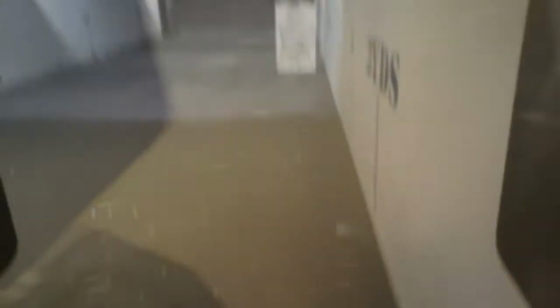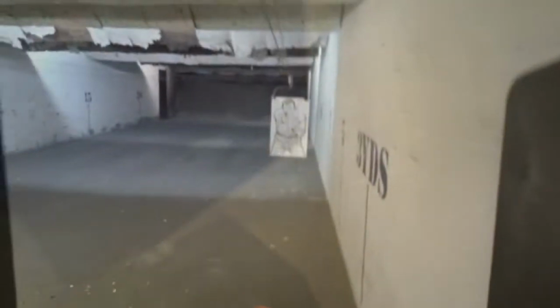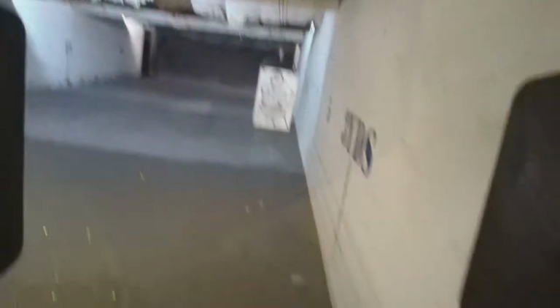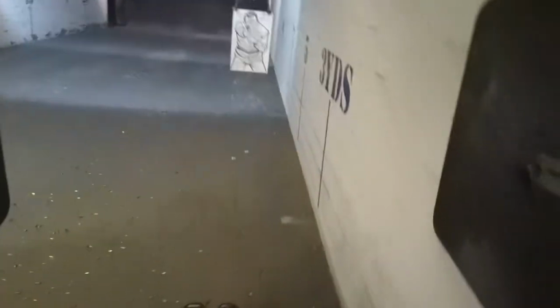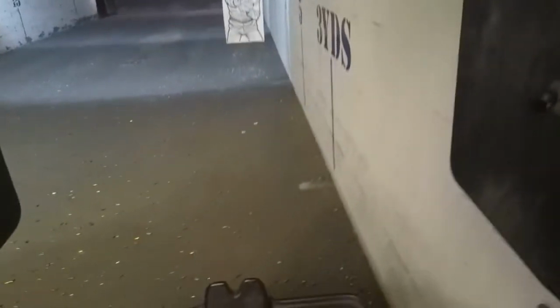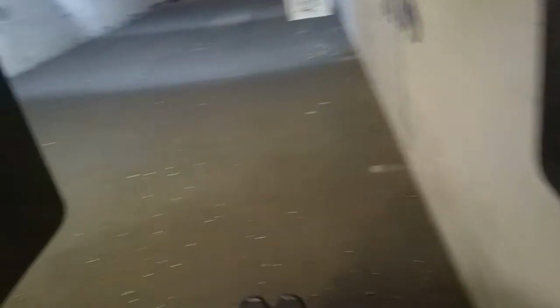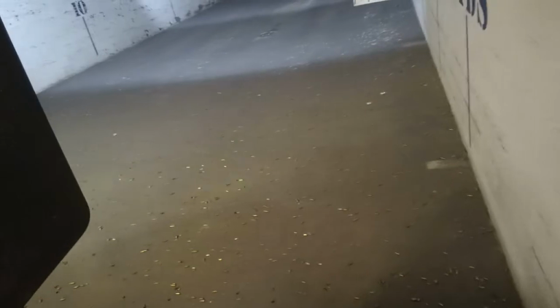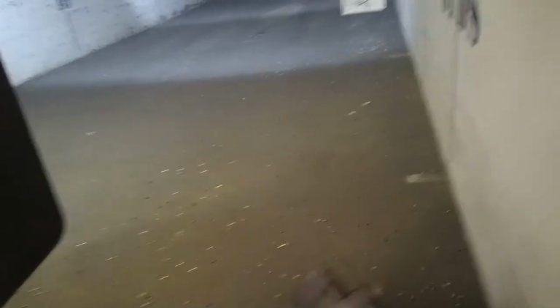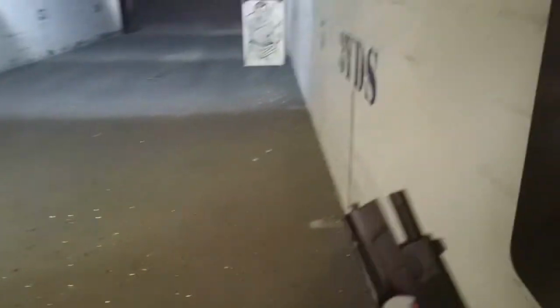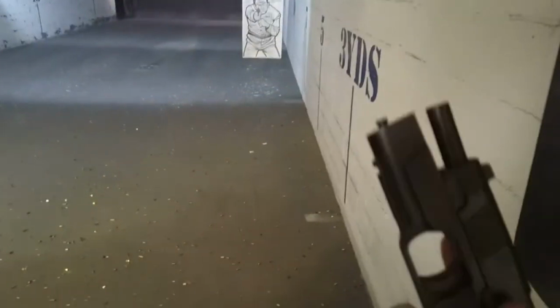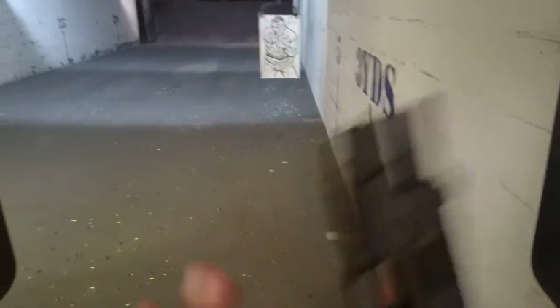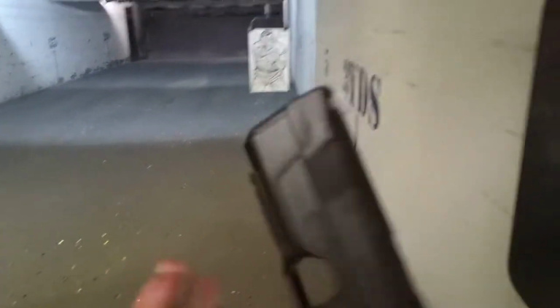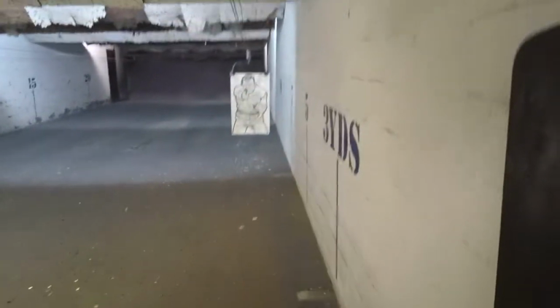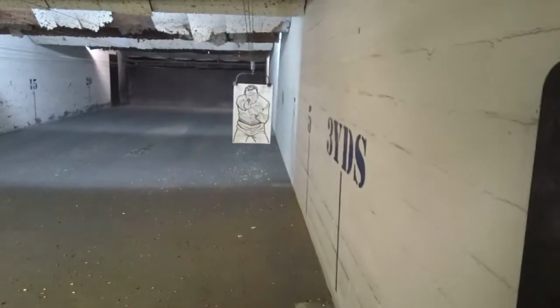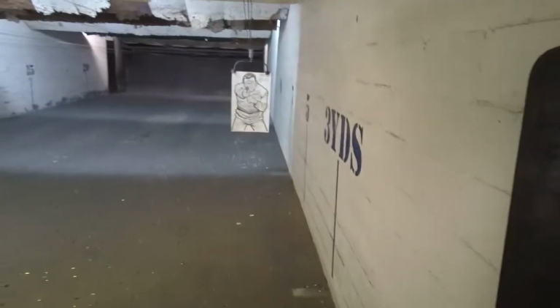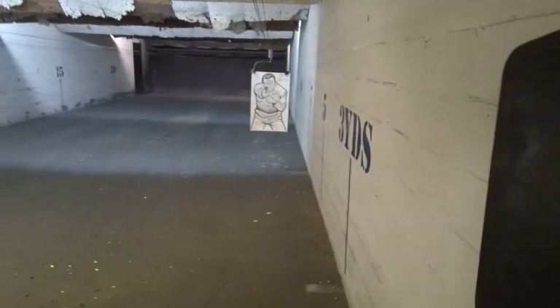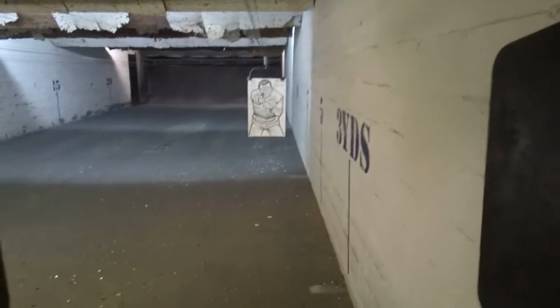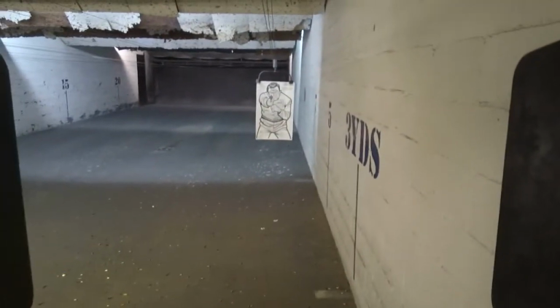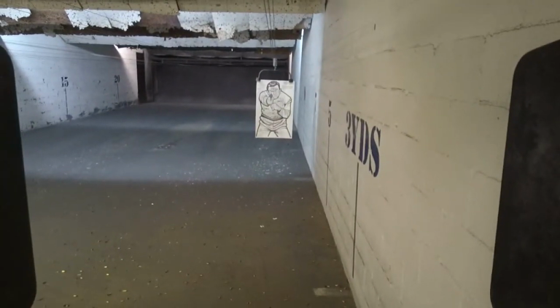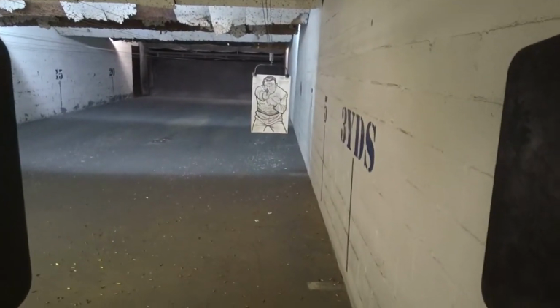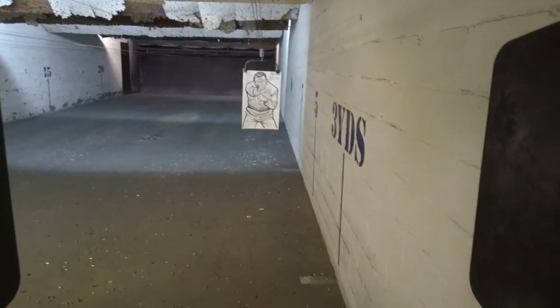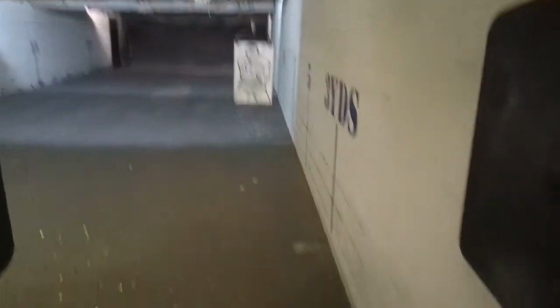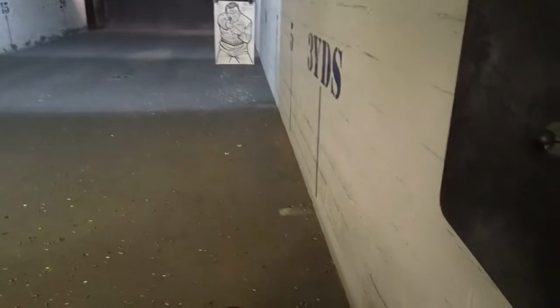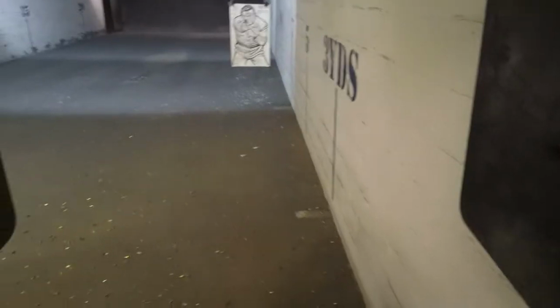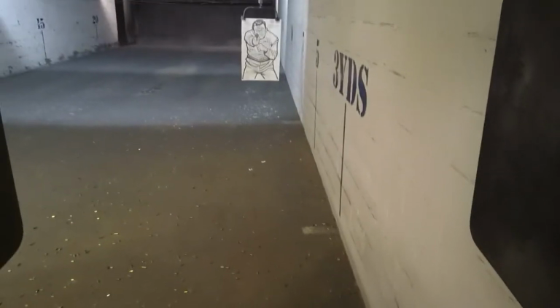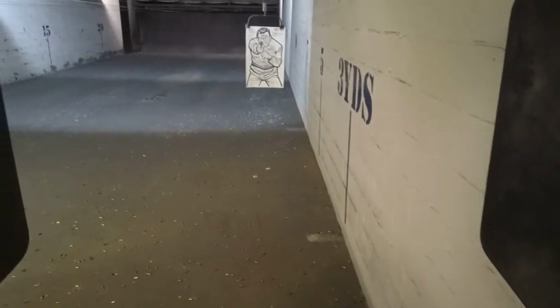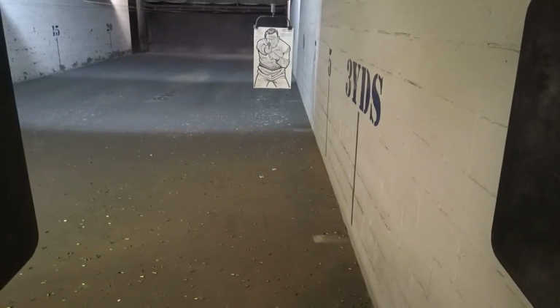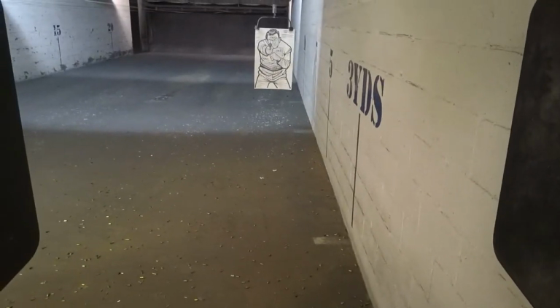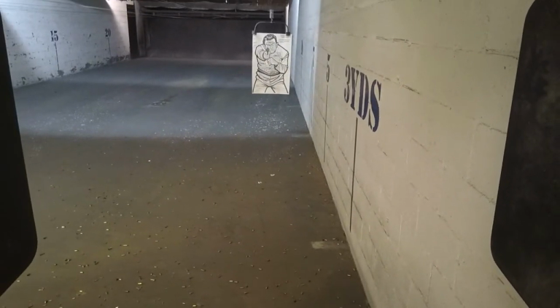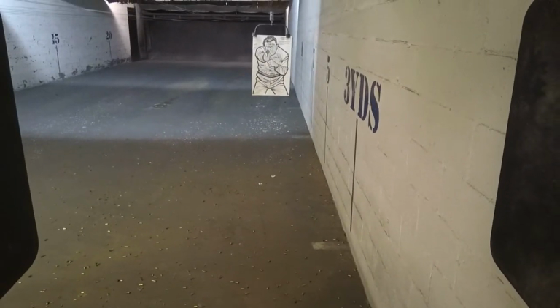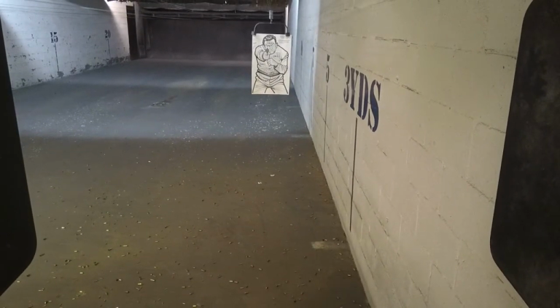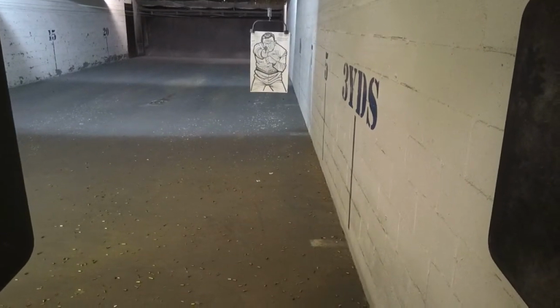Reload, load and make ready to the magazine at 10 rounds. Moving to the 10-yard line. Shooter, you're going to fire 5 shots, 2 hands. Standby, fire!